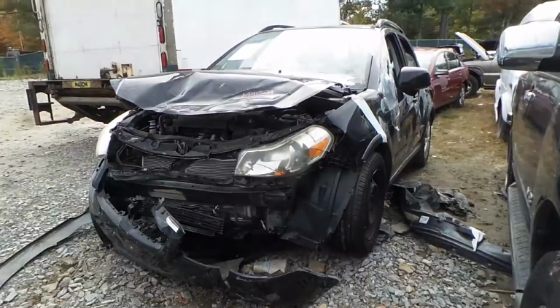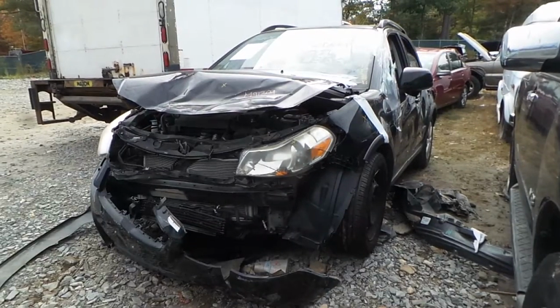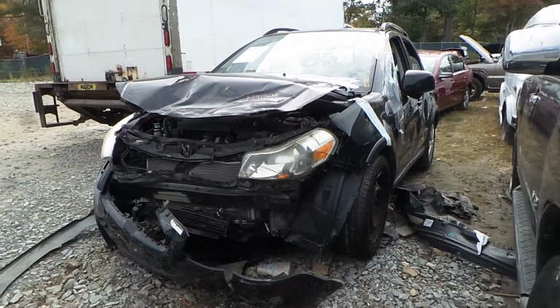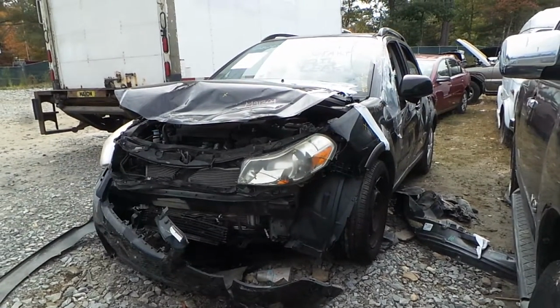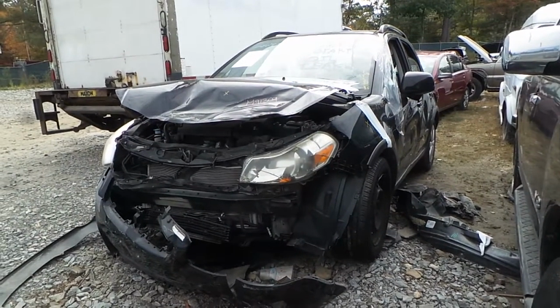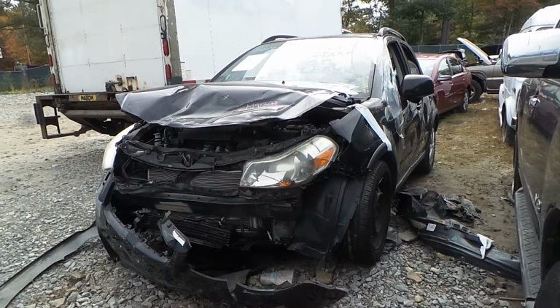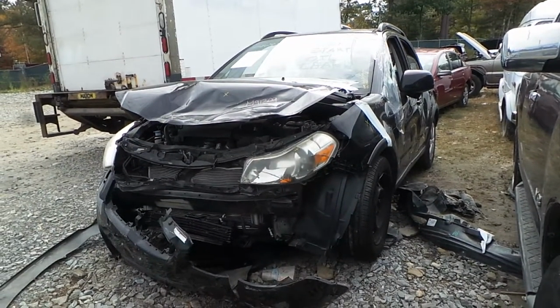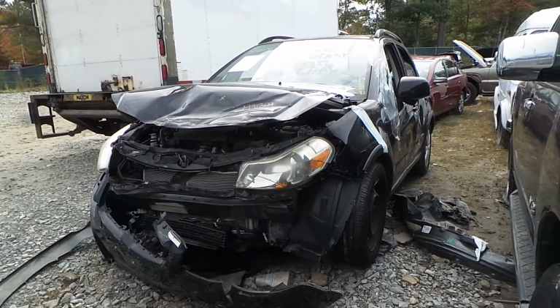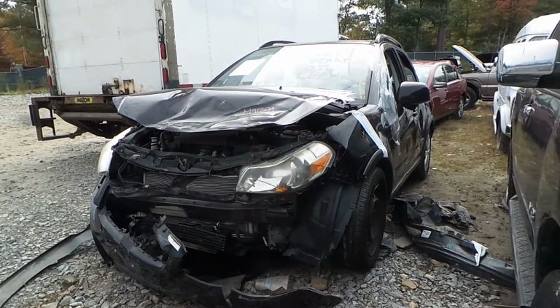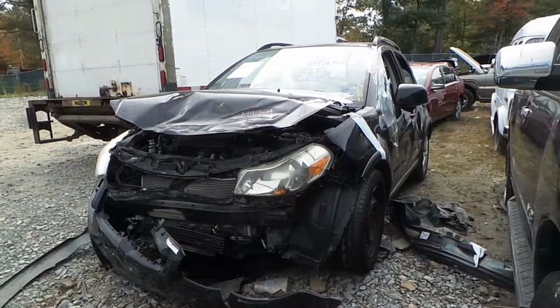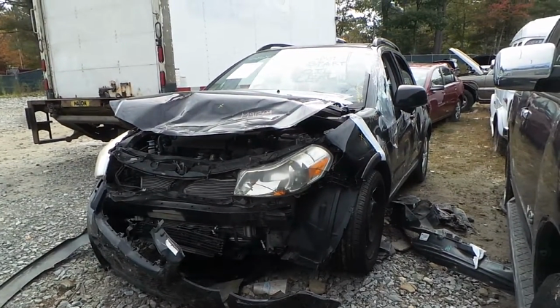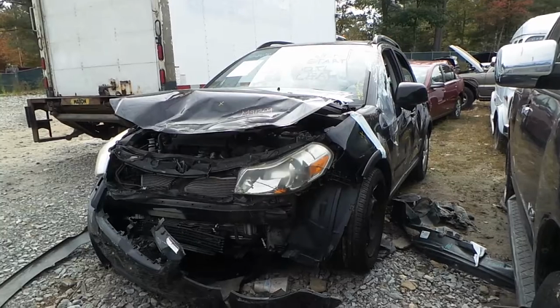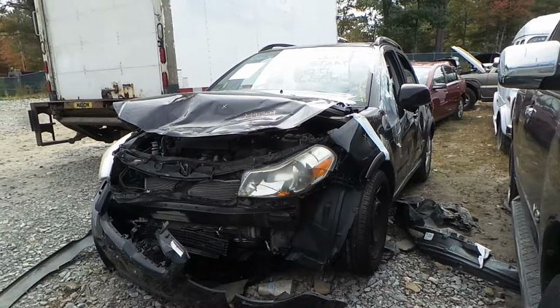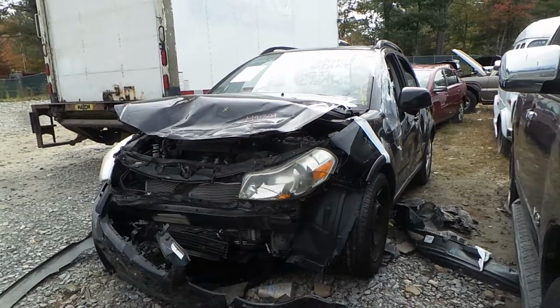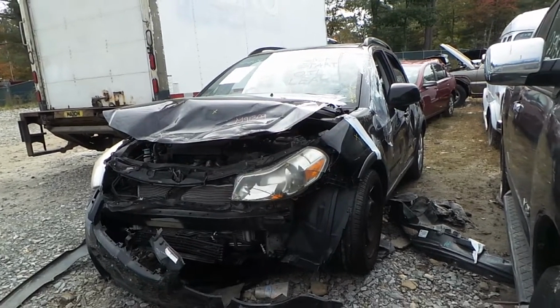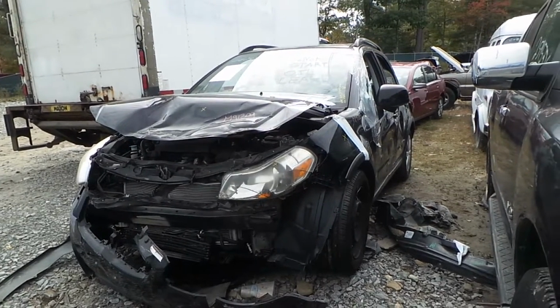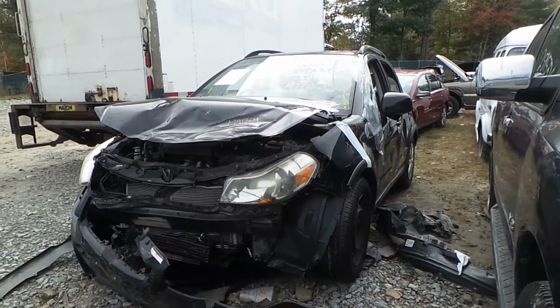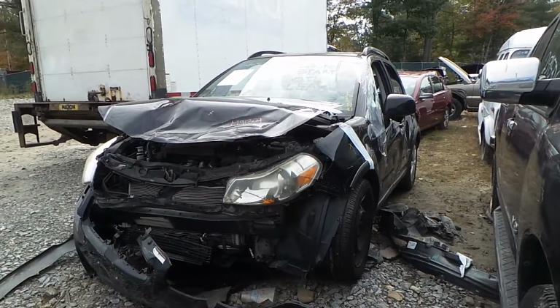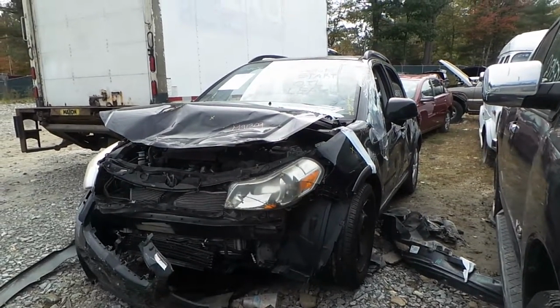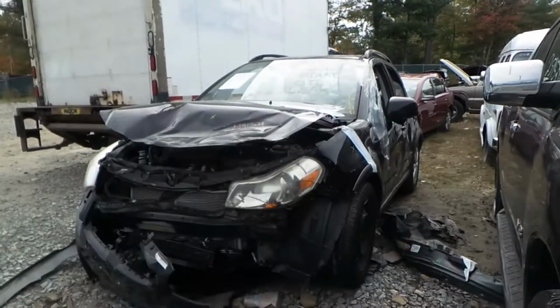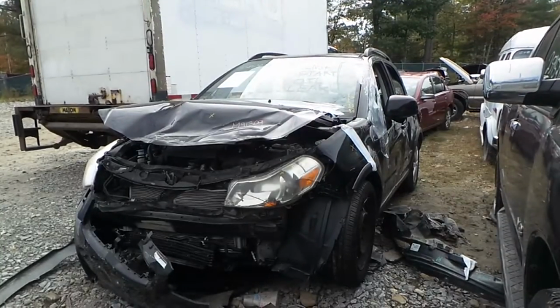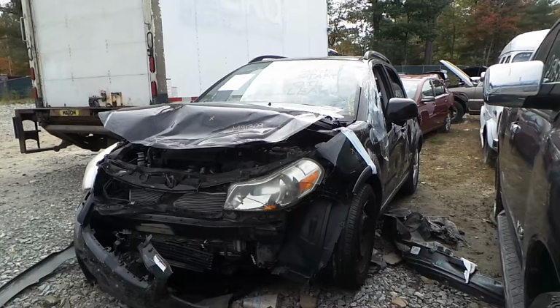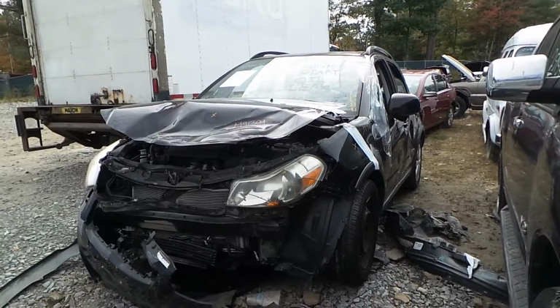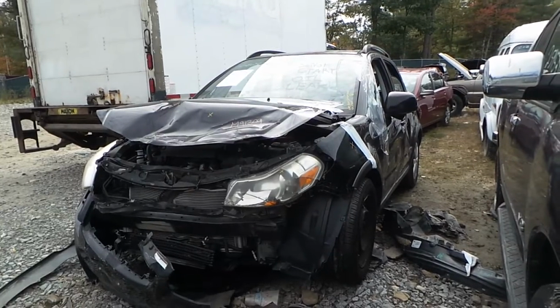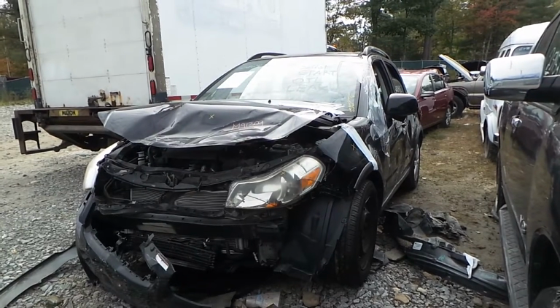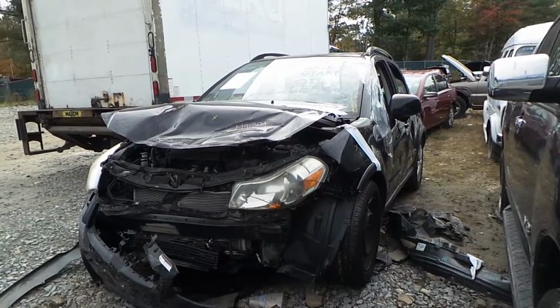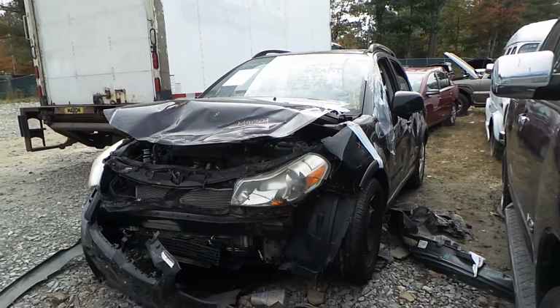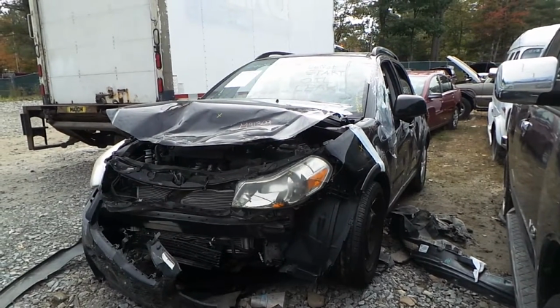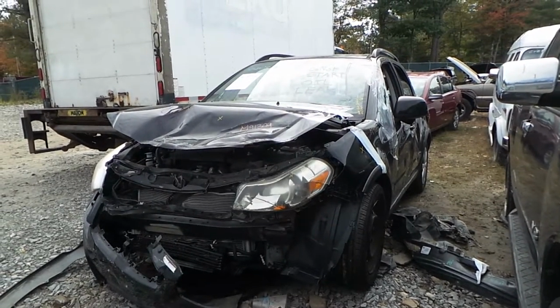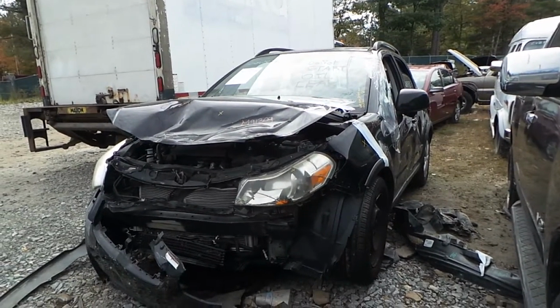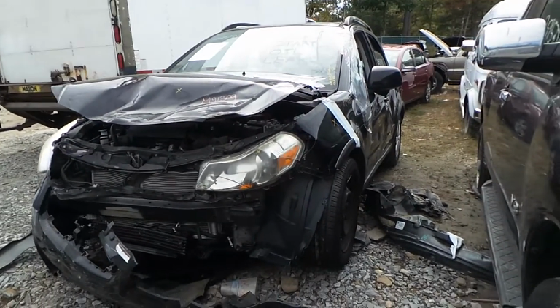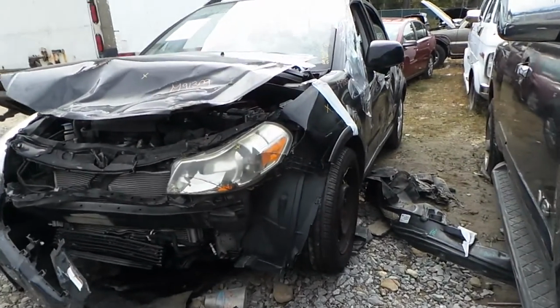What's up guys, Brett with New England Auto & Truck Recyclers. Today we're parting out a 2010 Suzuki SX4. You've probably never heard of it, but if you have one, you might be the only one that's heard of it. This vehicle has 92,000 miles on it.